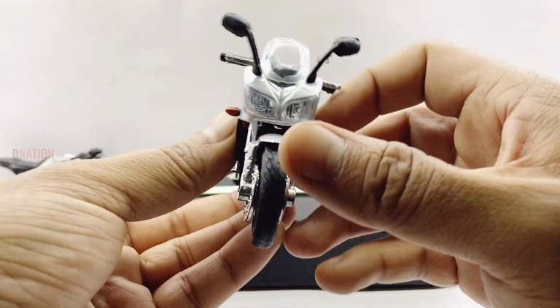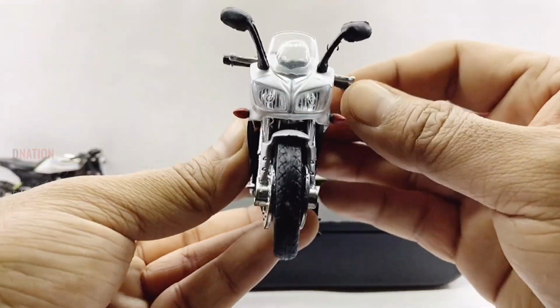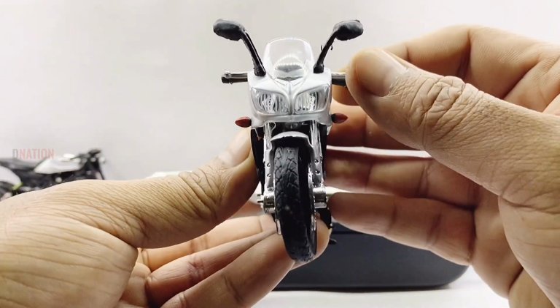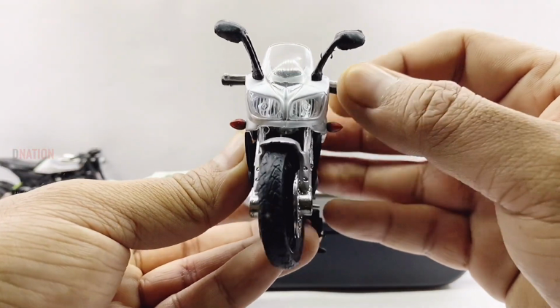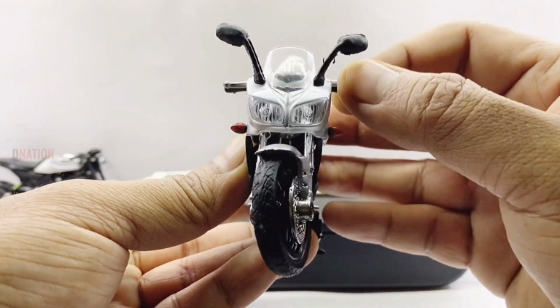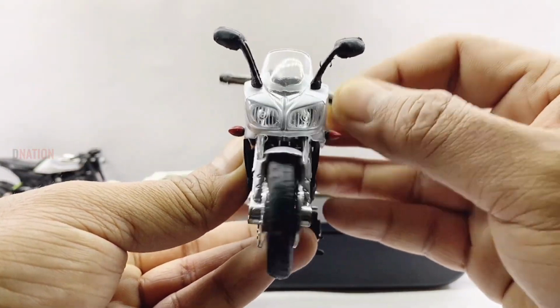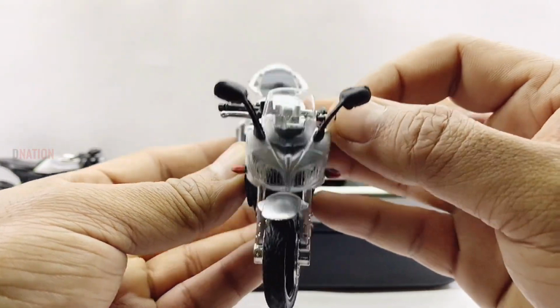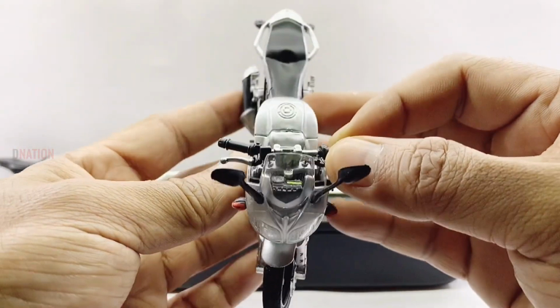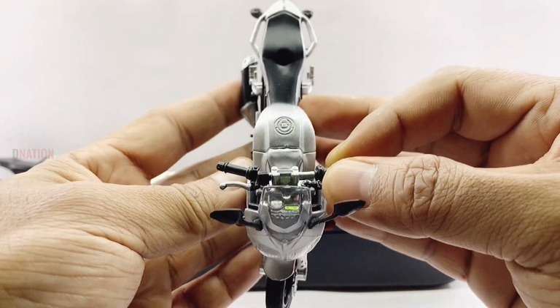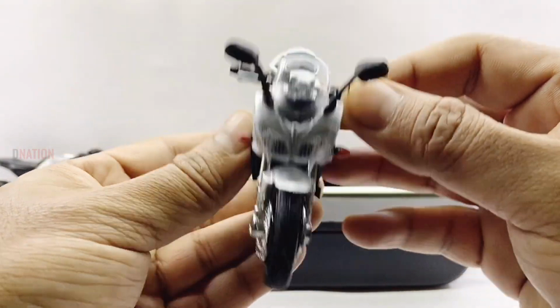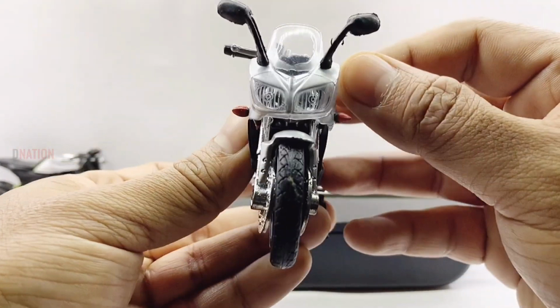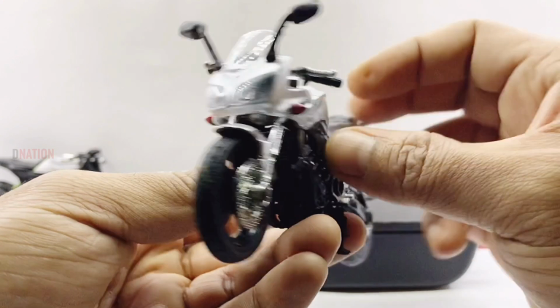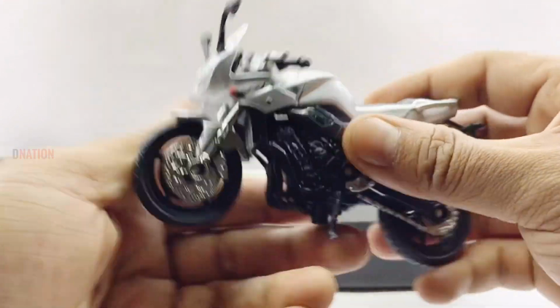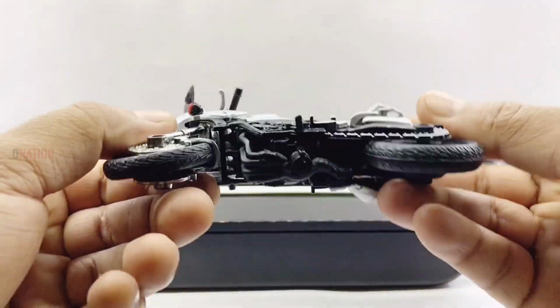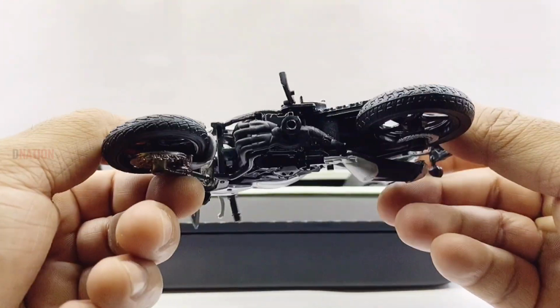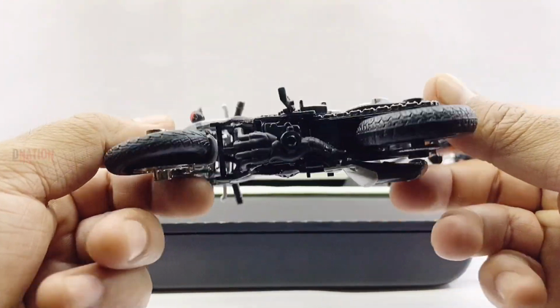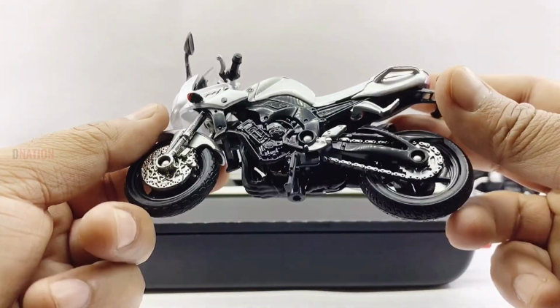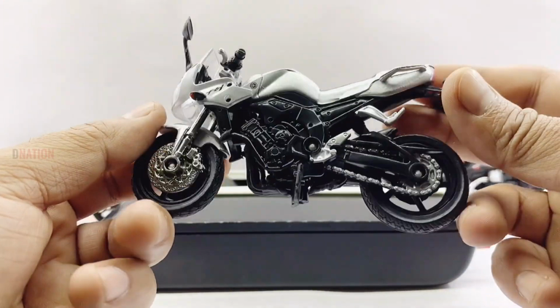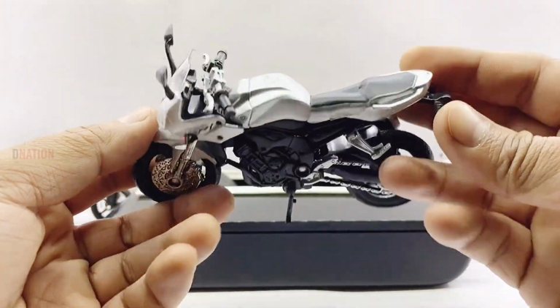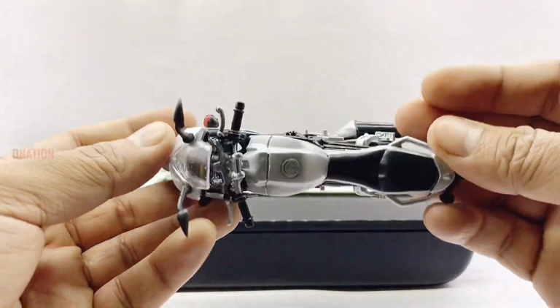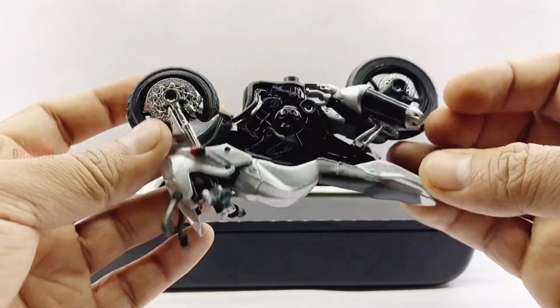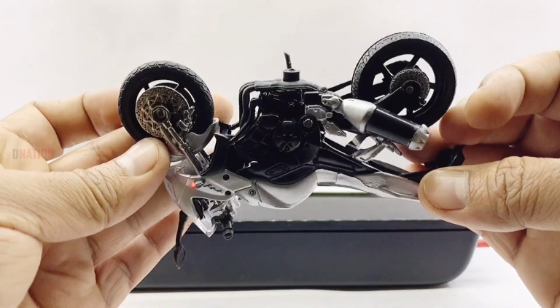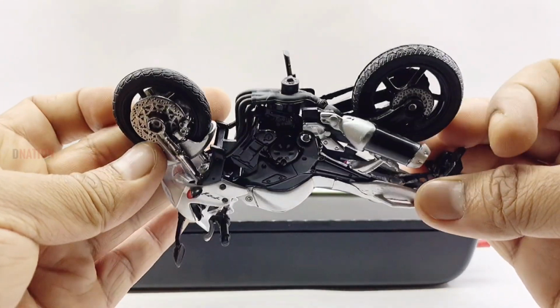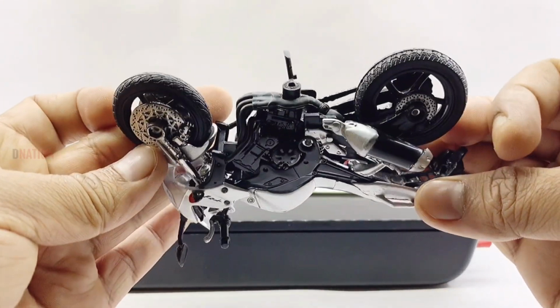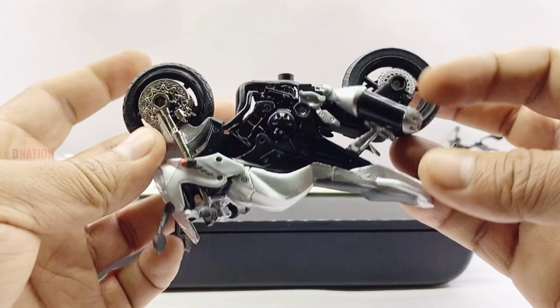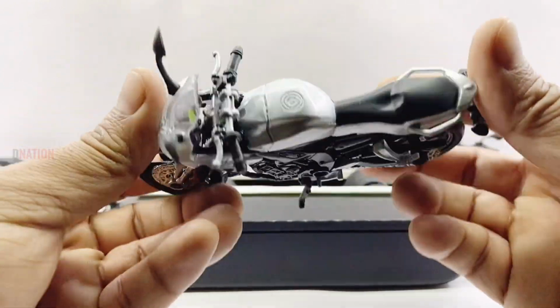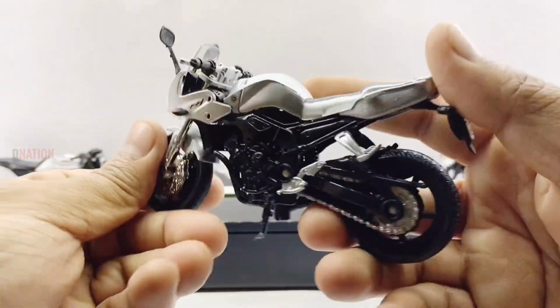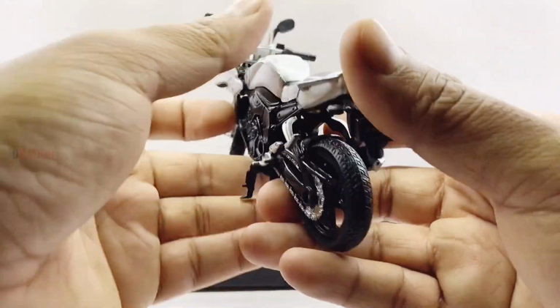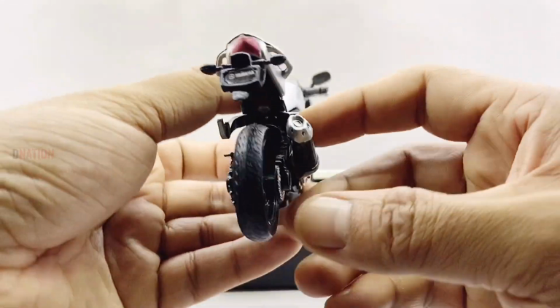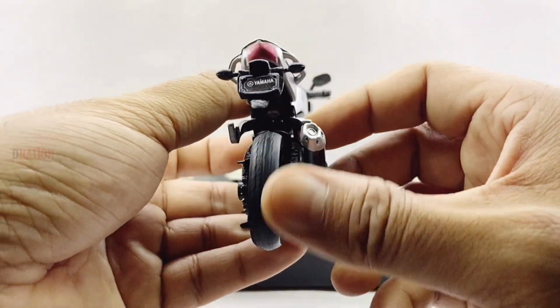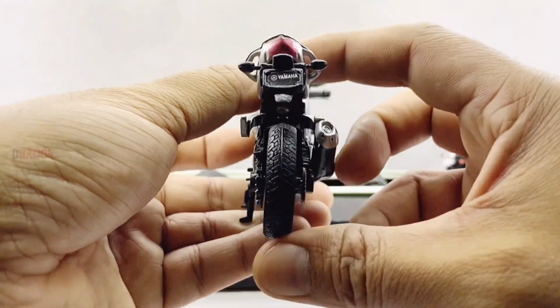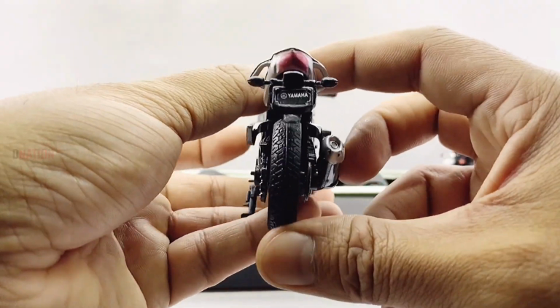The functionality seems to be perfect and just as beautiful as the highly detailed exteriors, and this amazing diecast motorcycle replica gets a massive thumbs up from me for its looks as well as for its functionality.